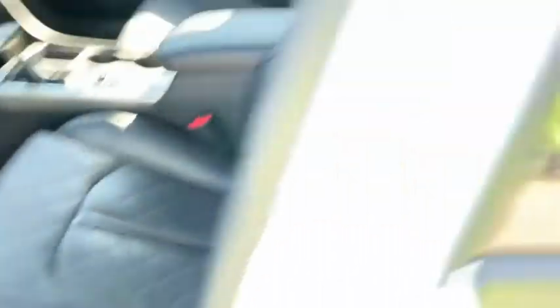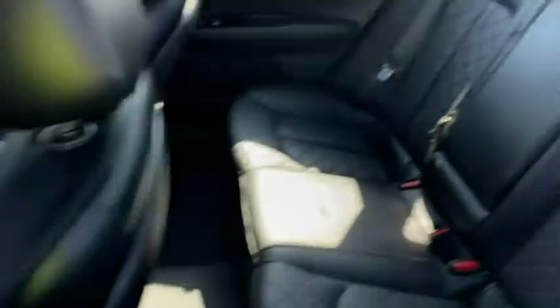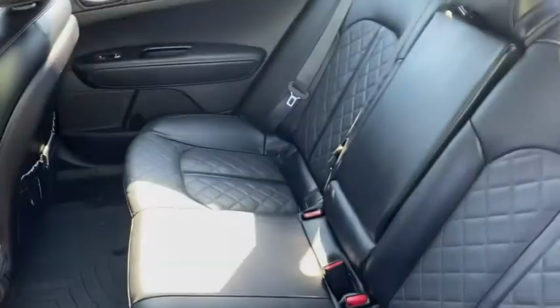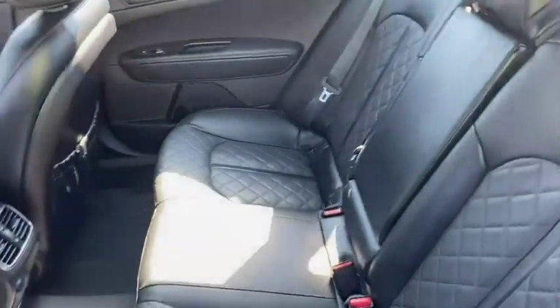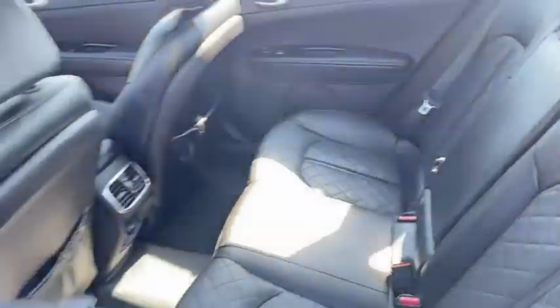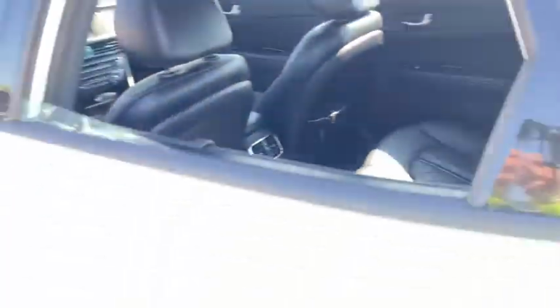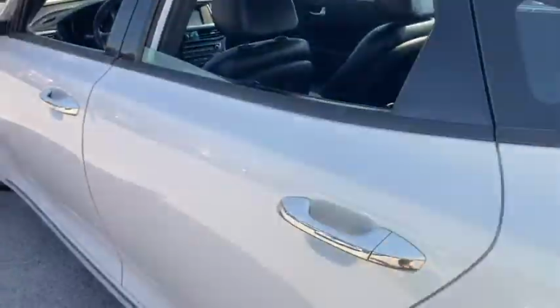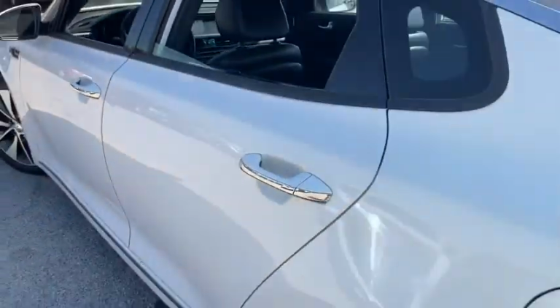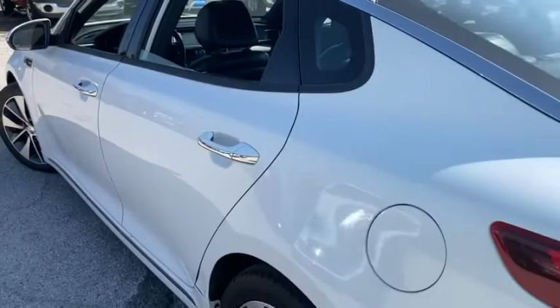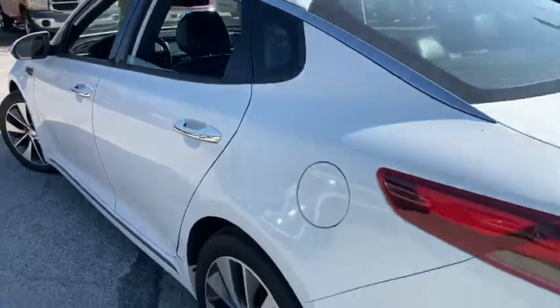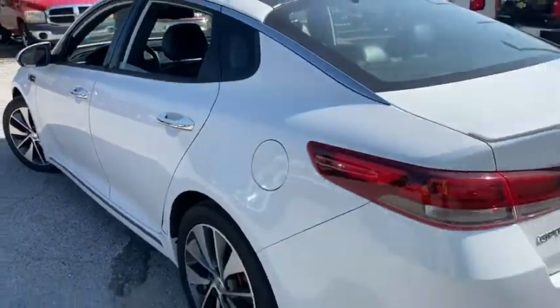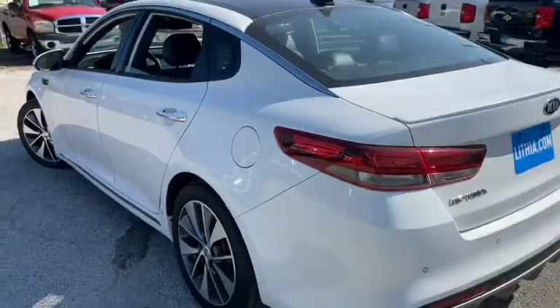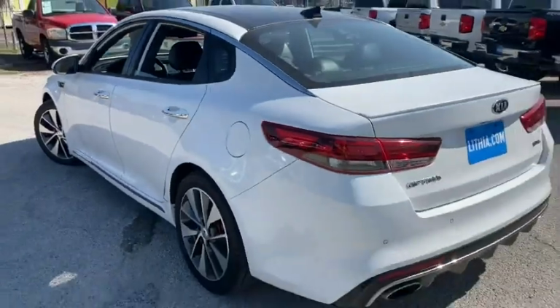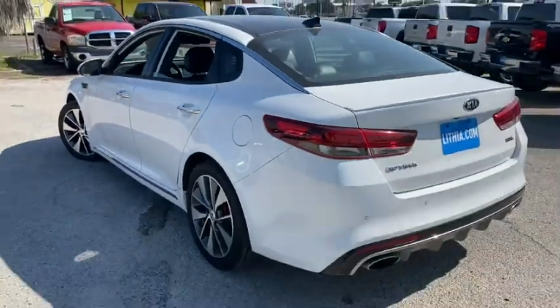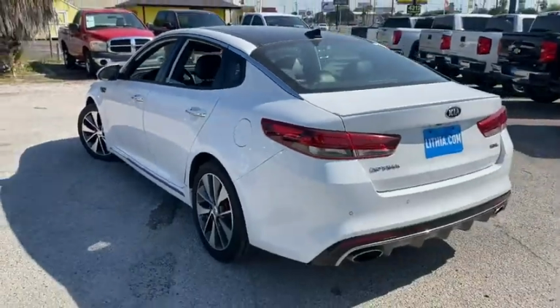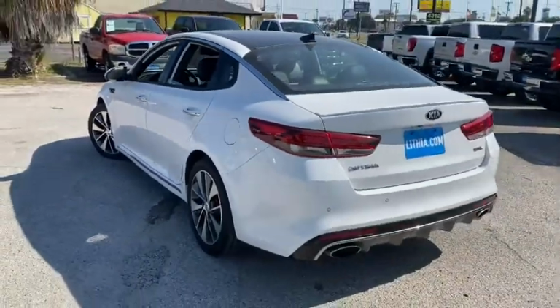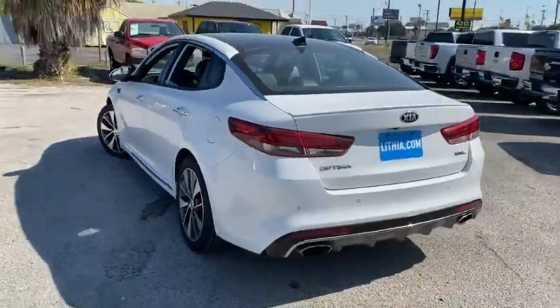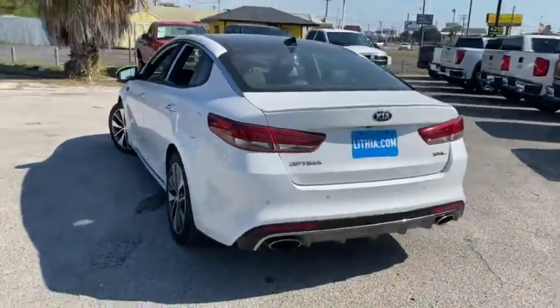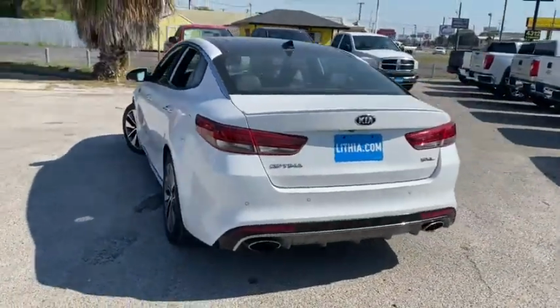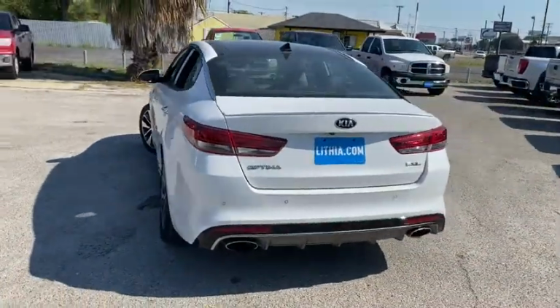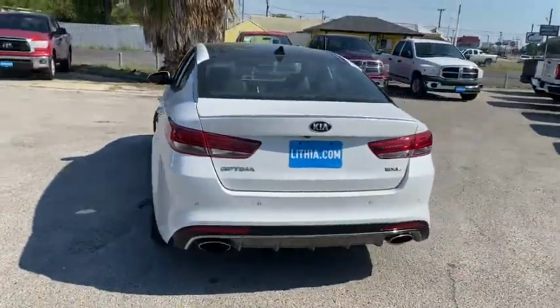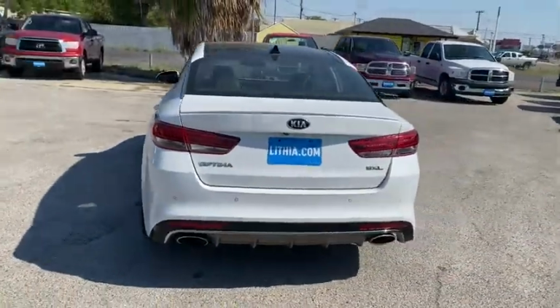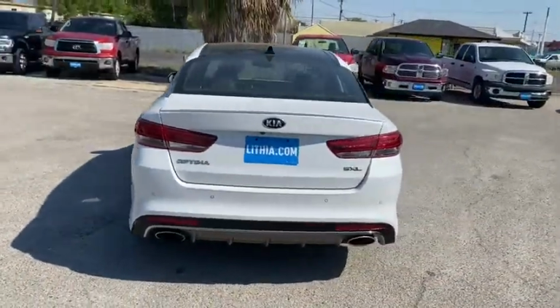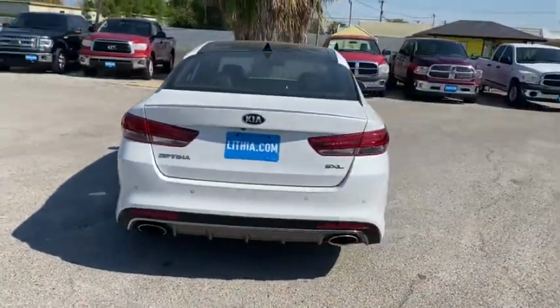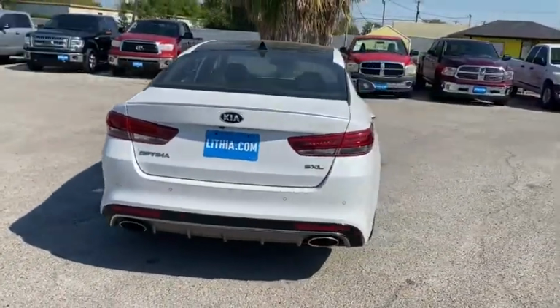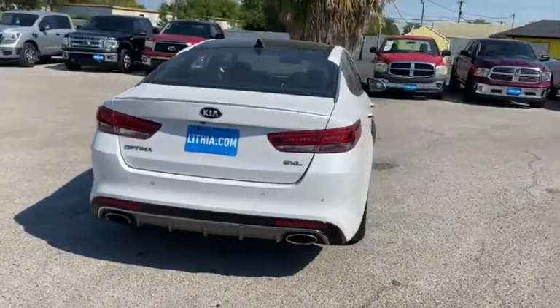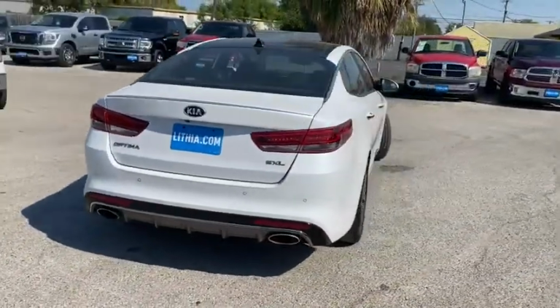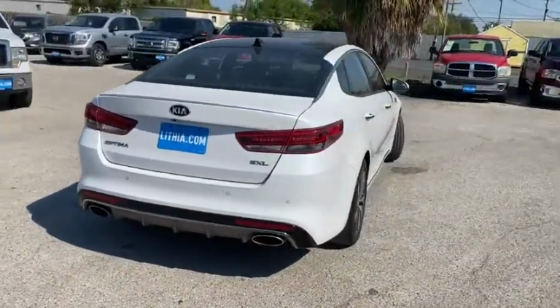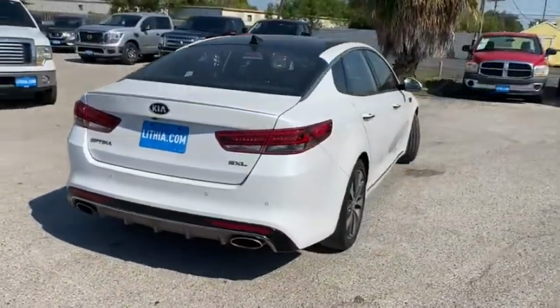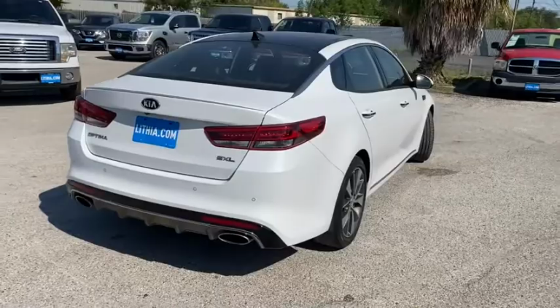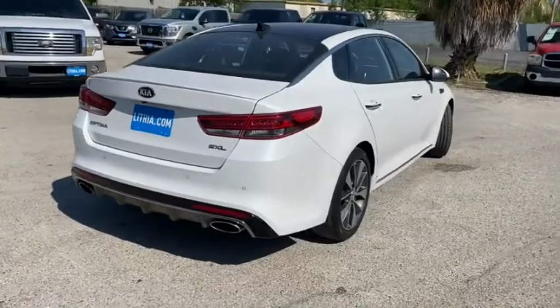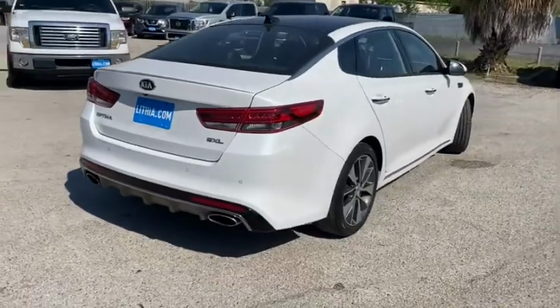Power passenger seat, leather-wrapped steering wheel, Bluetooth, adjustable steering wheel, driver lumbar, power steering, front floor mats.